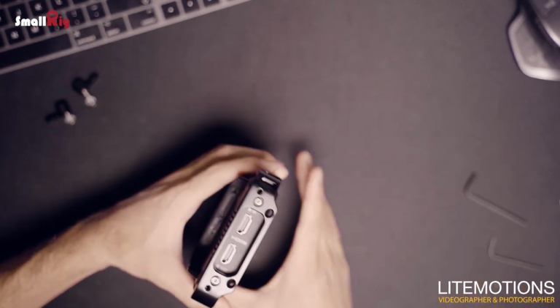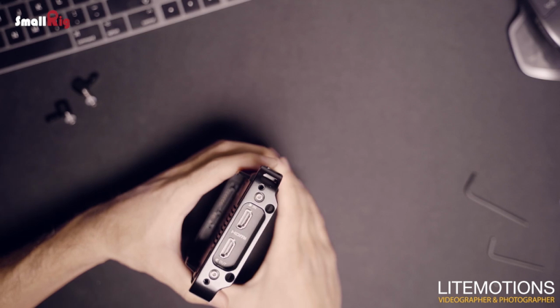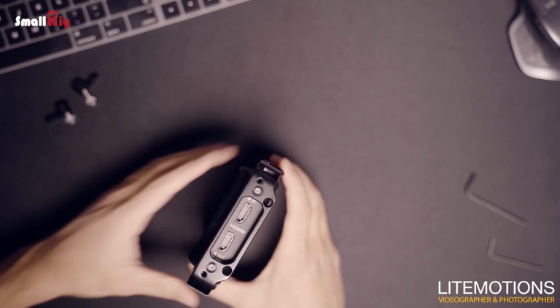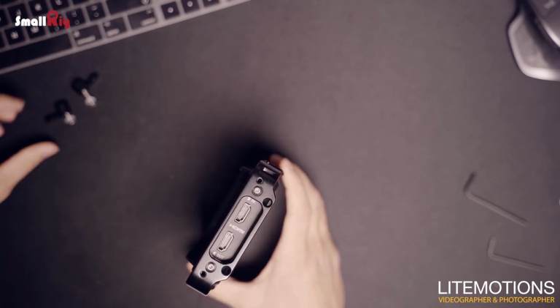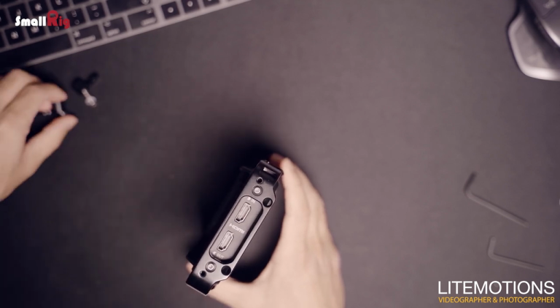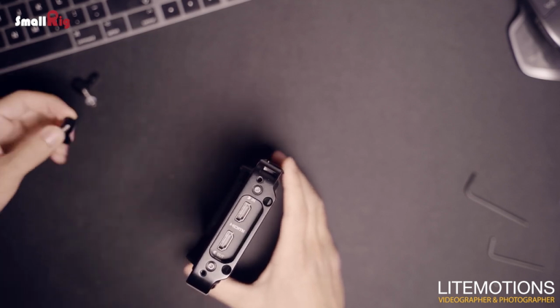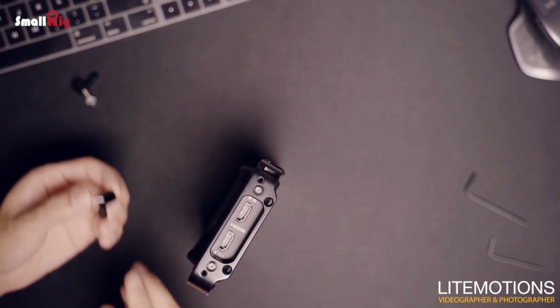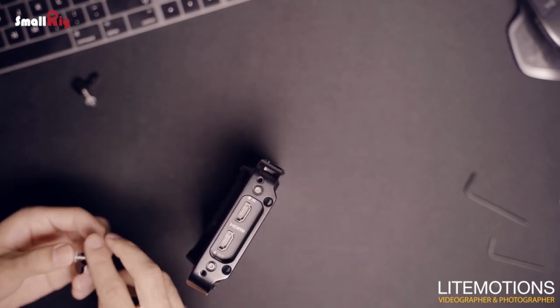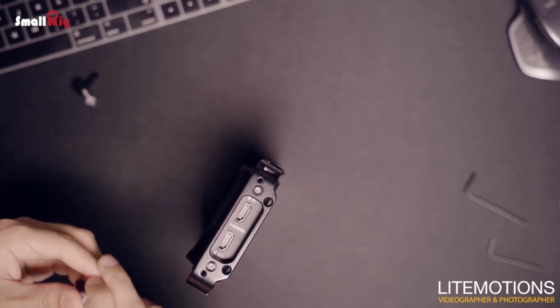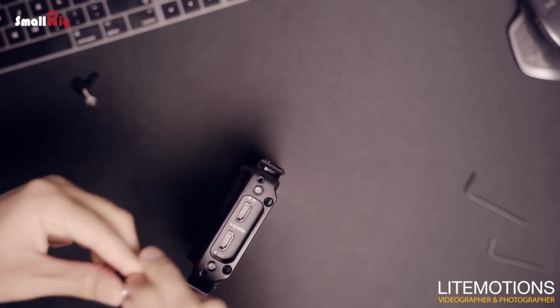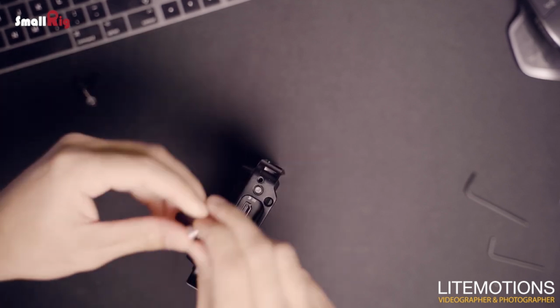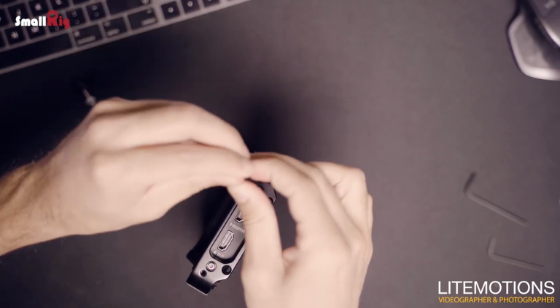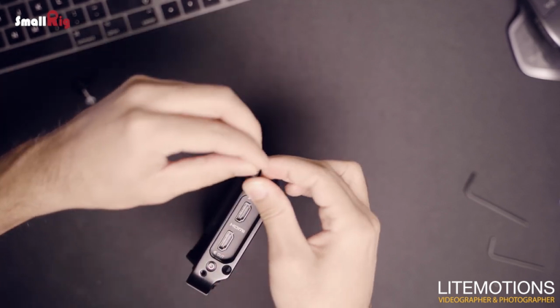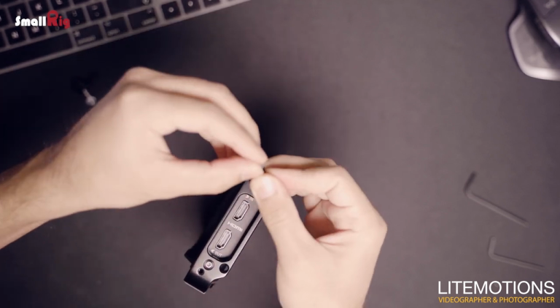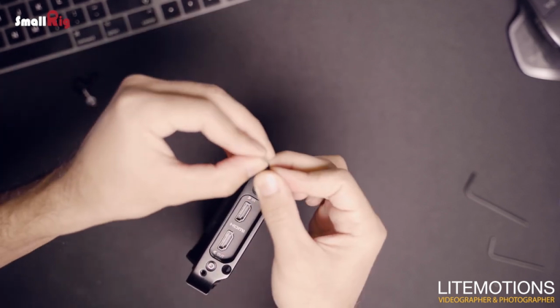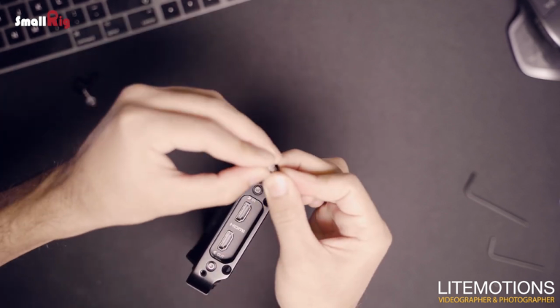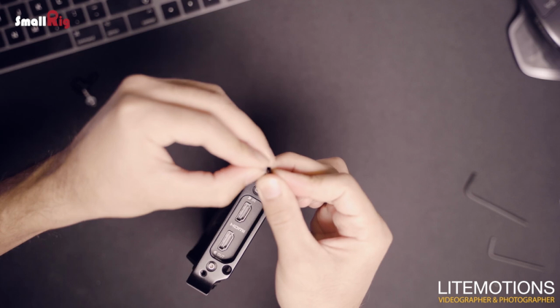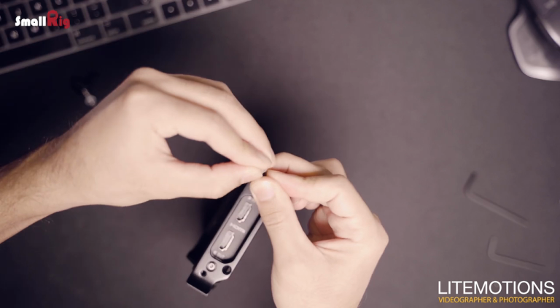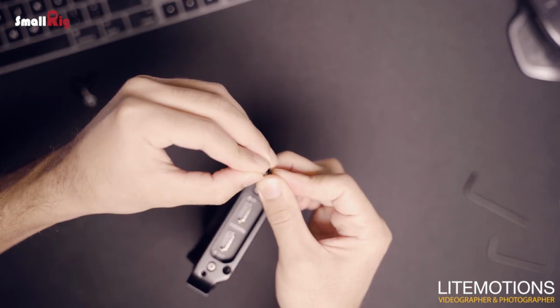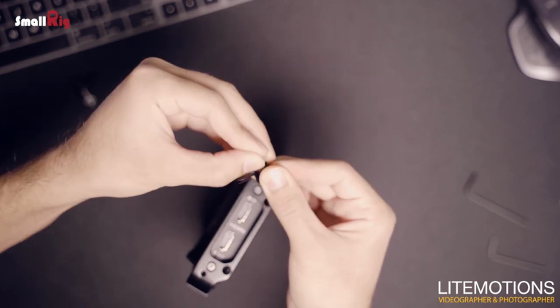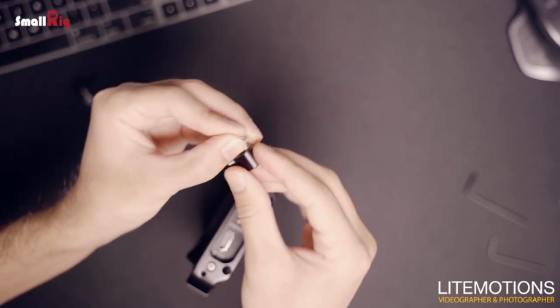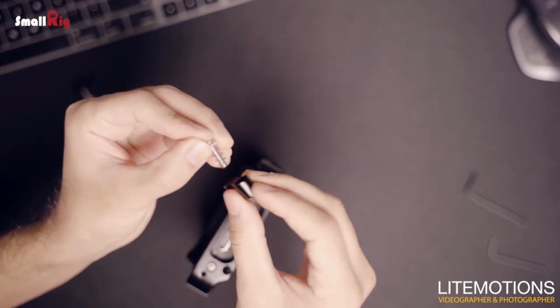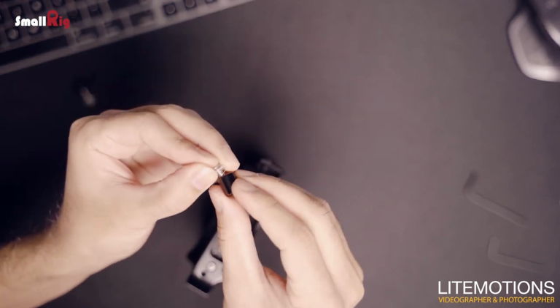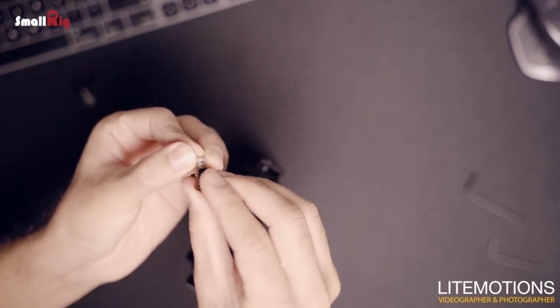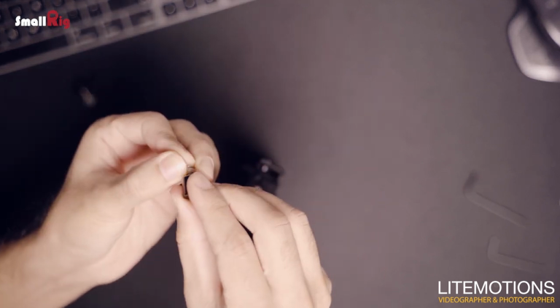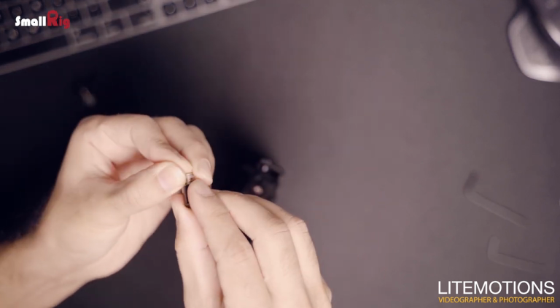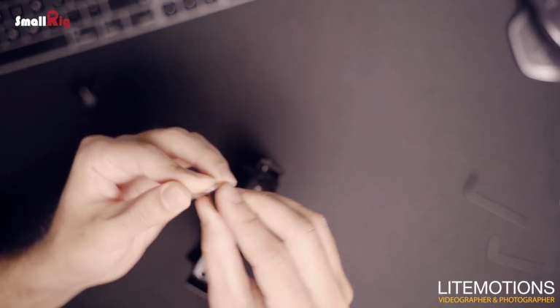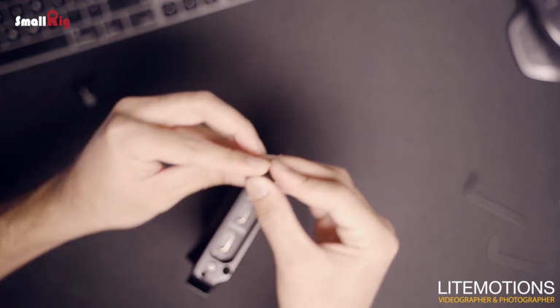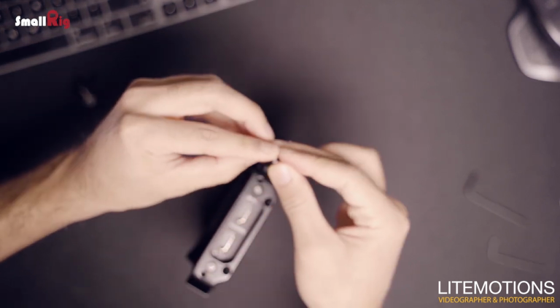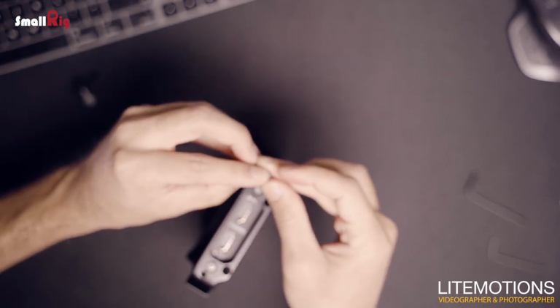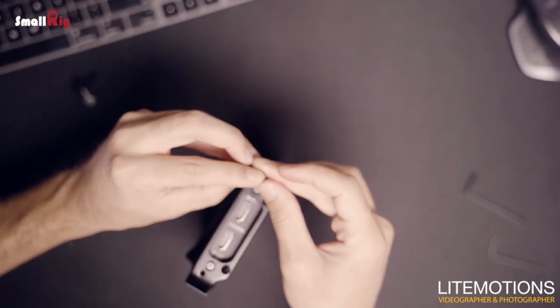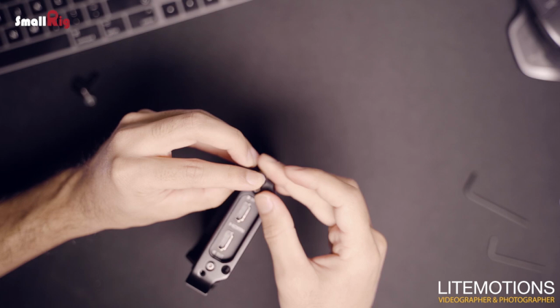Now if you want, you can screw the driver locks back onto the two screw holes, but I'm not going to do that because I have the mini SSD from Angelbird — it fits the device without sticking out from the side.